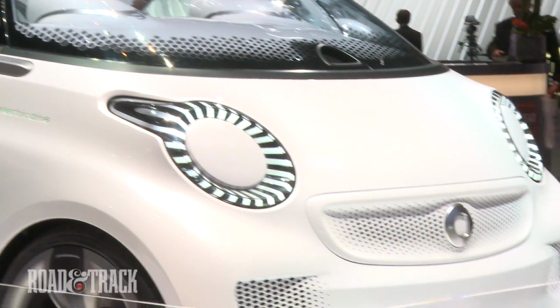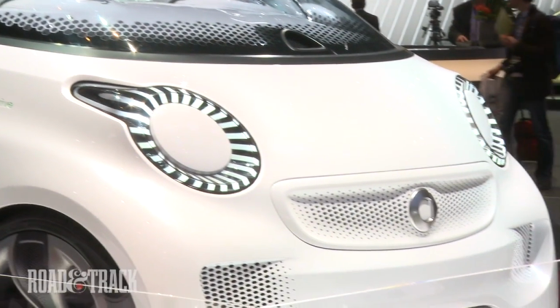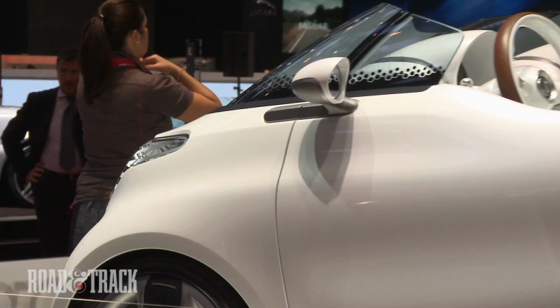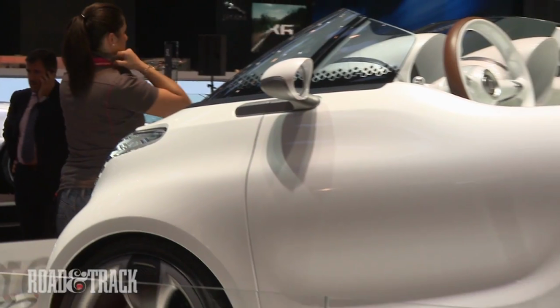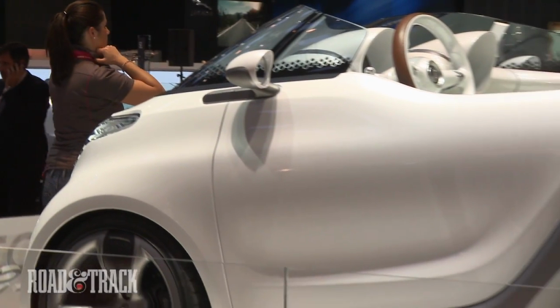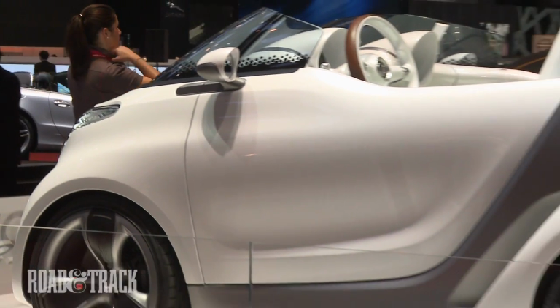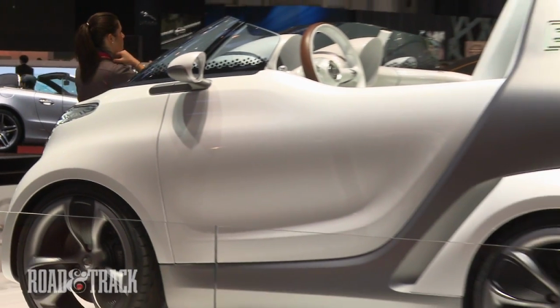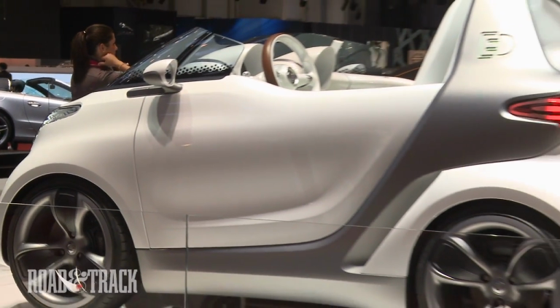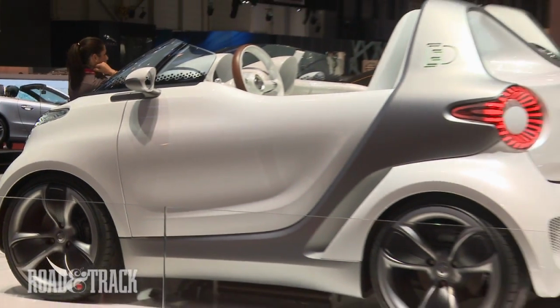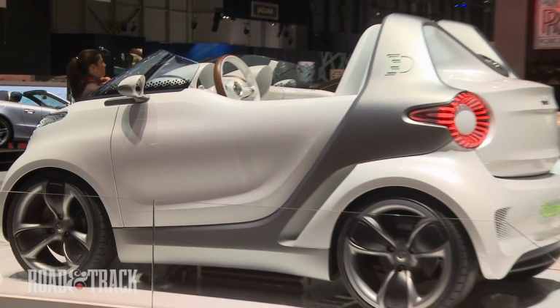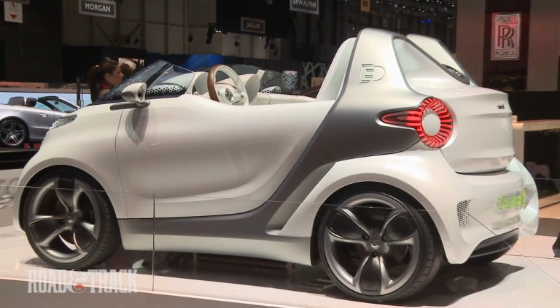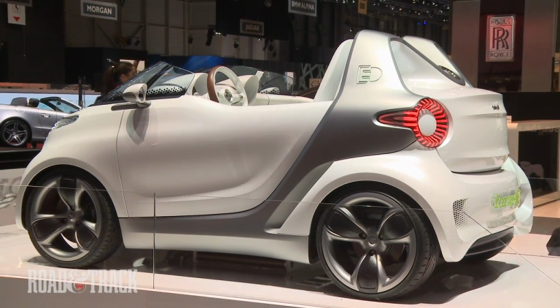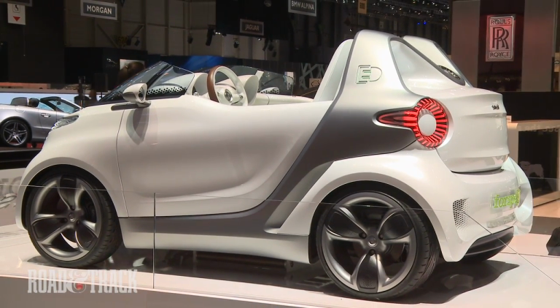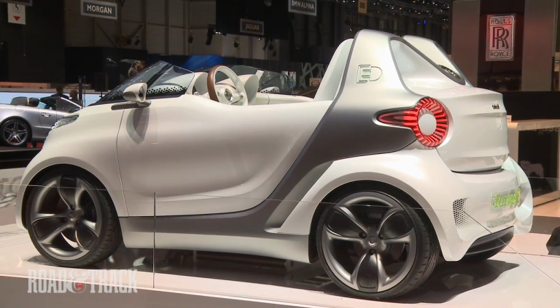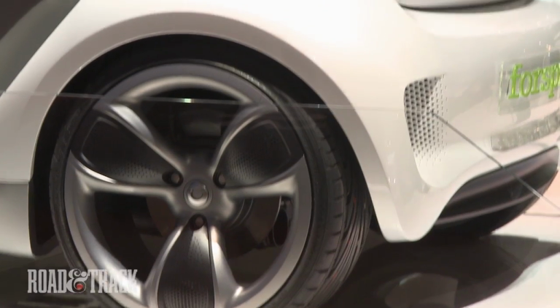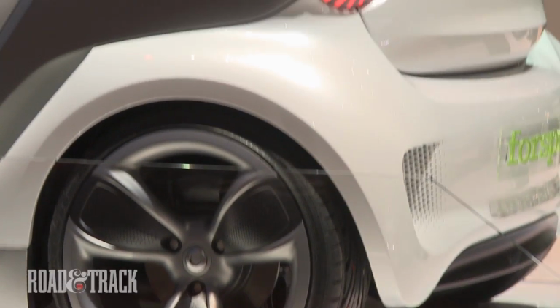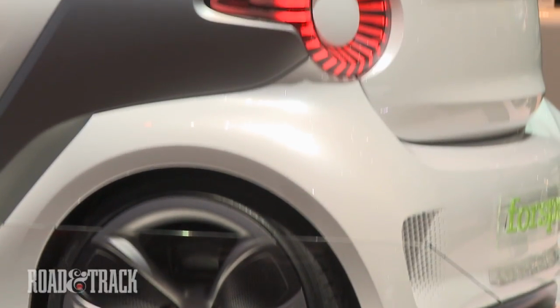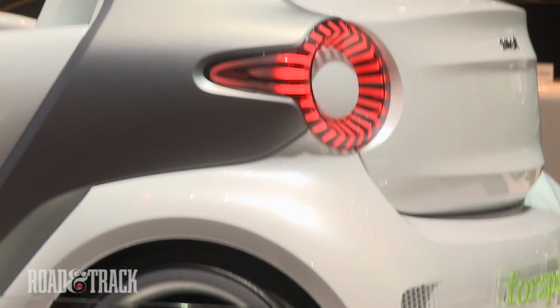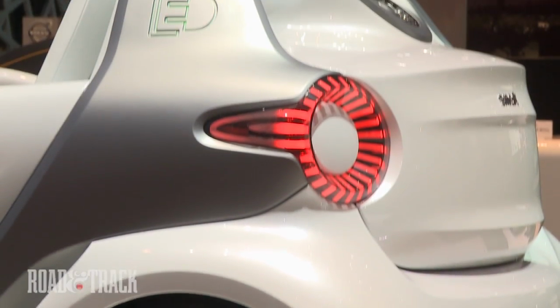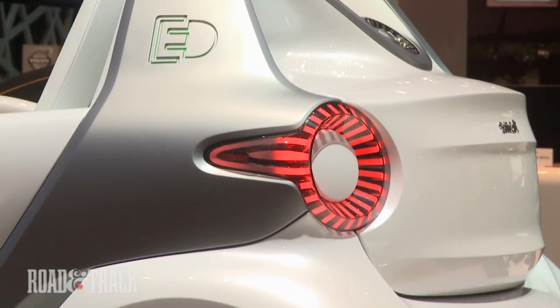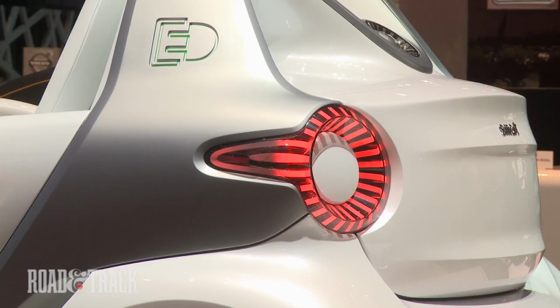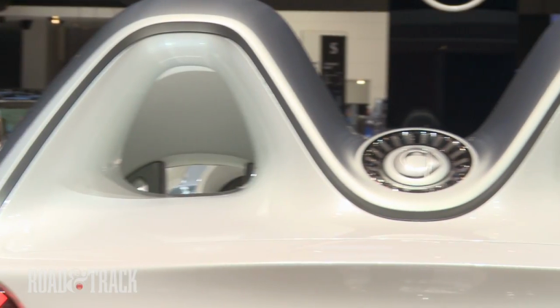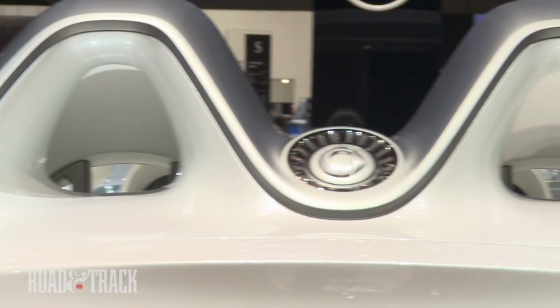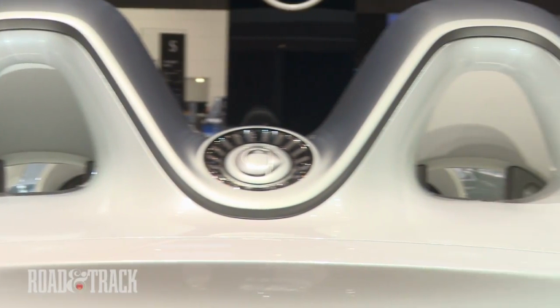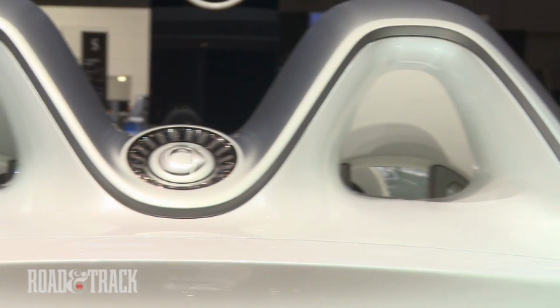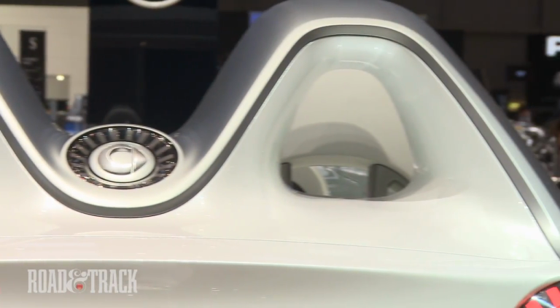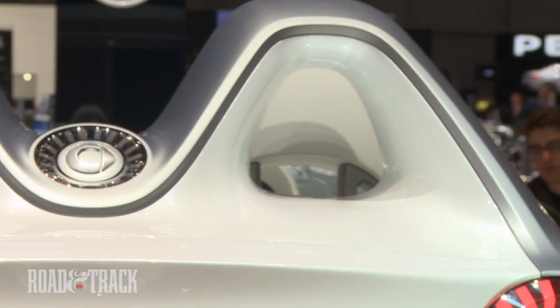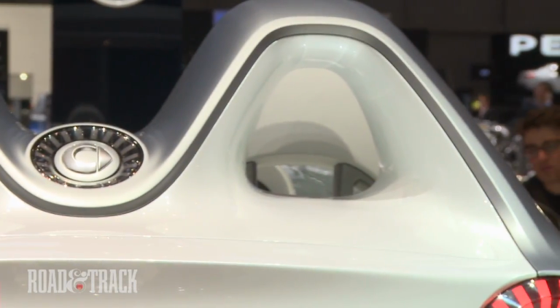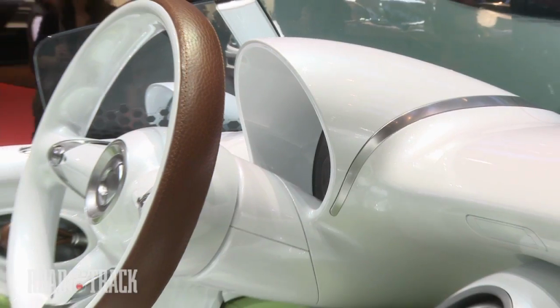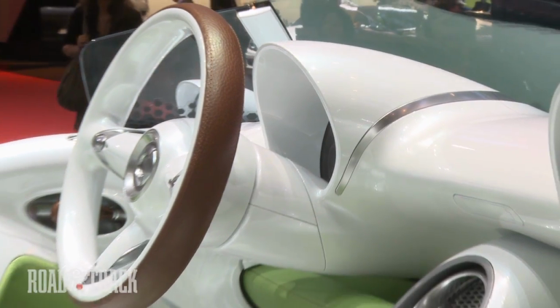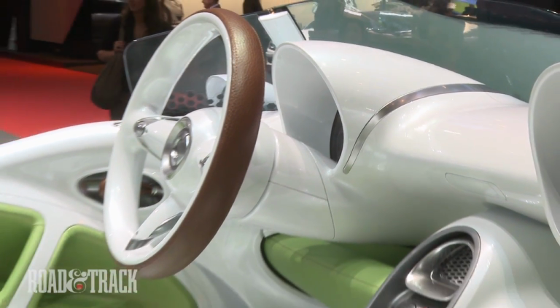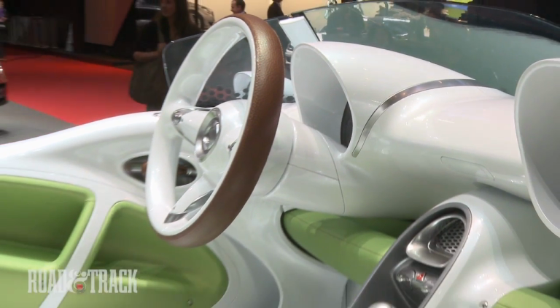Together, the setup can yield a 75 mph top speed and a 0-60 km/h (0-37 mph) time of 5.5 seconds. A Level 2 charge port resides in the back of the car, and an empty to 80% charge is estimated to take just 45 minutes.